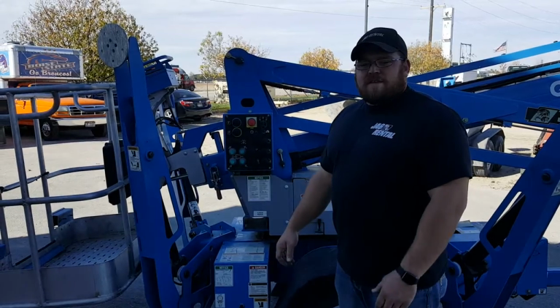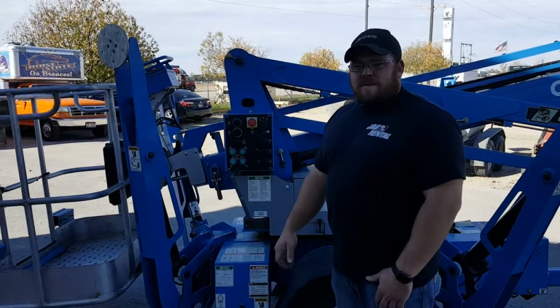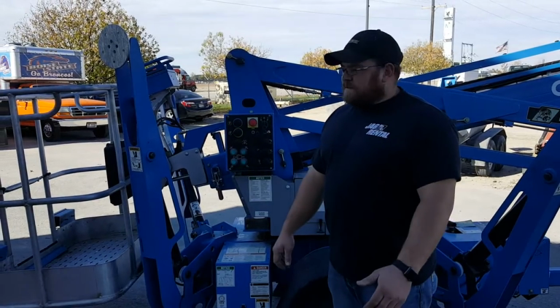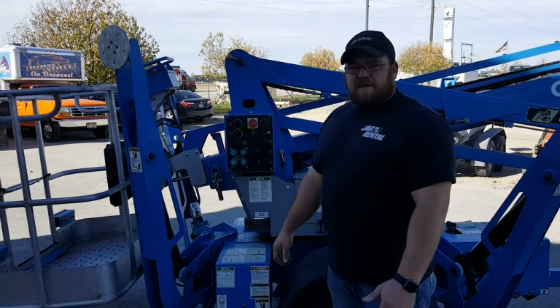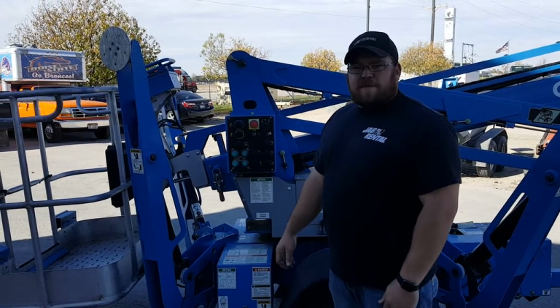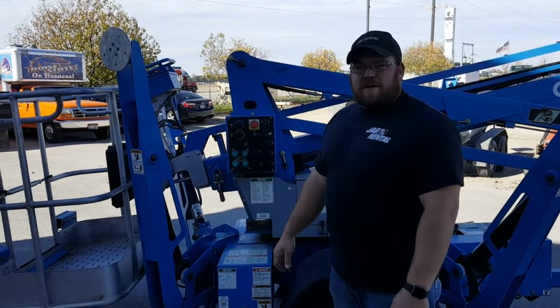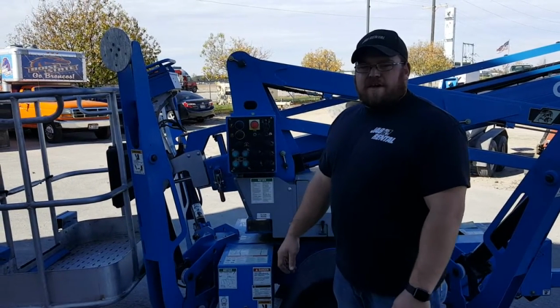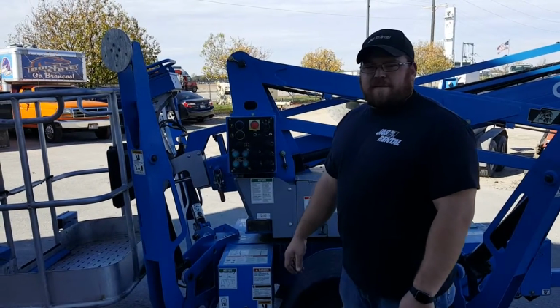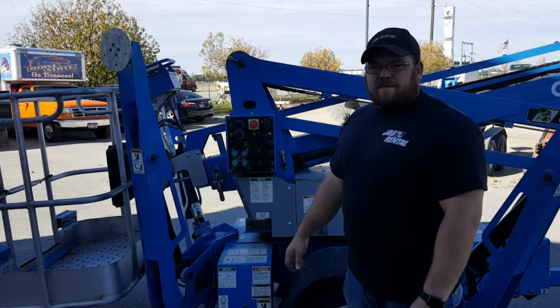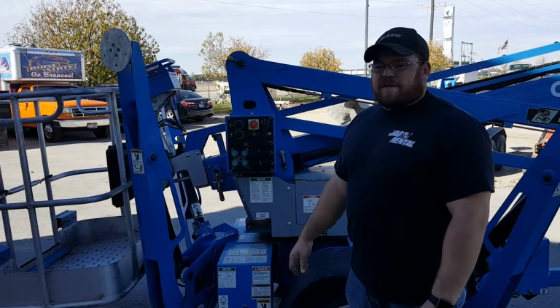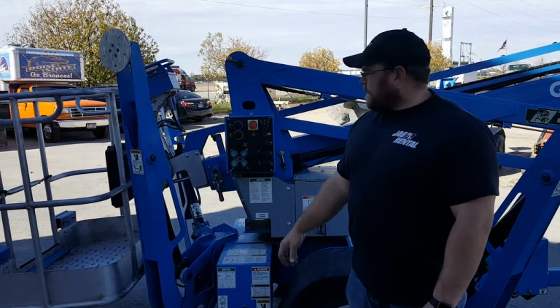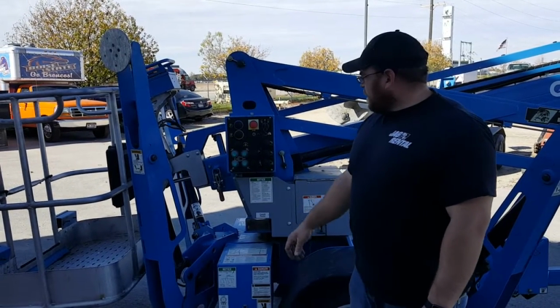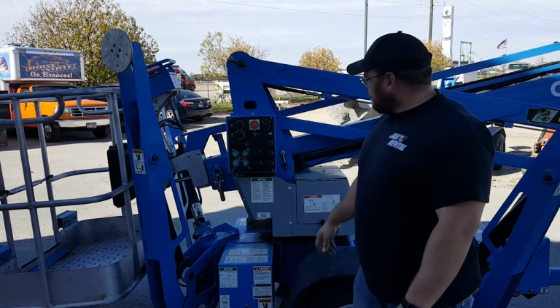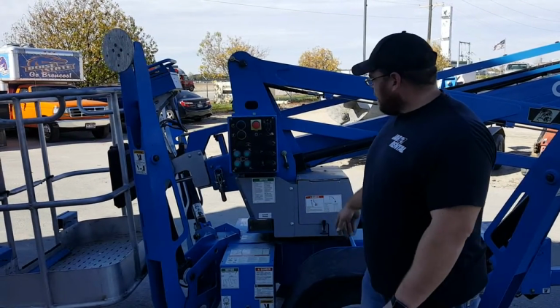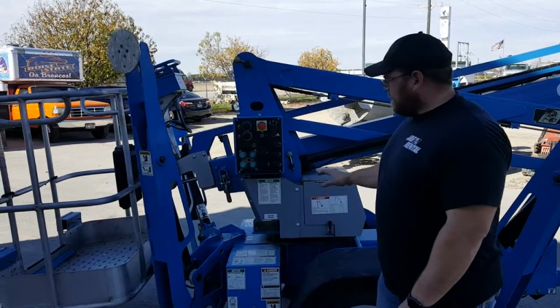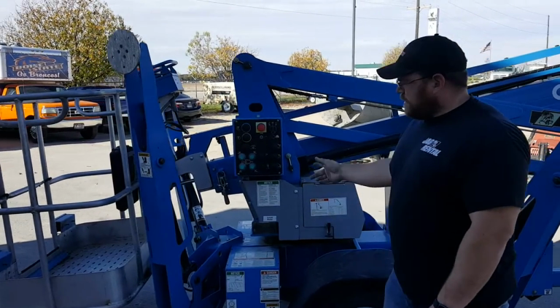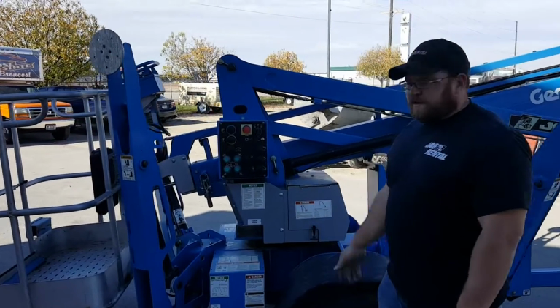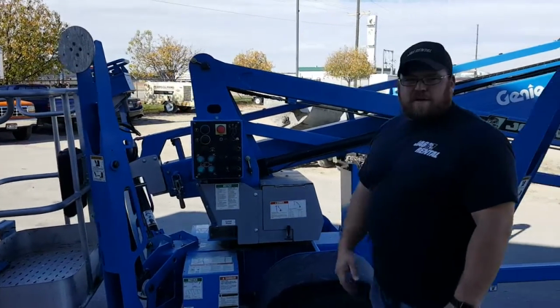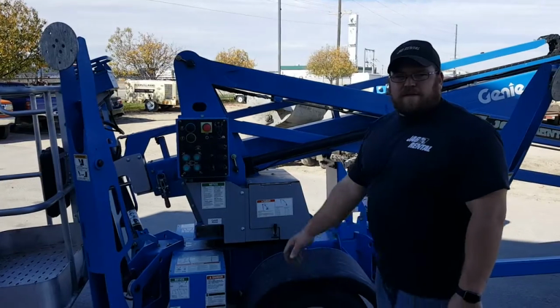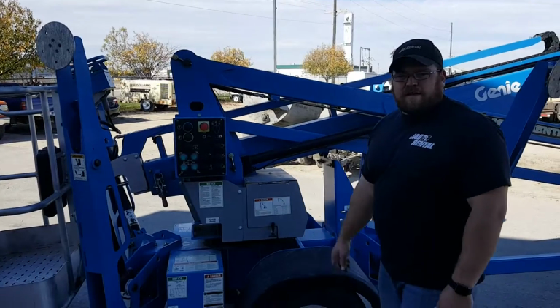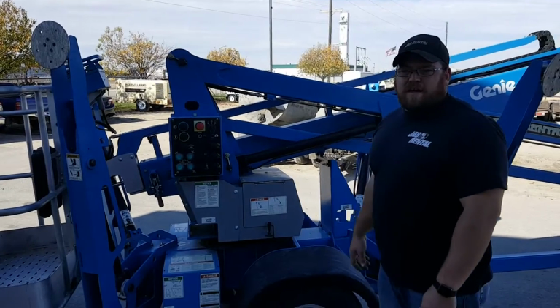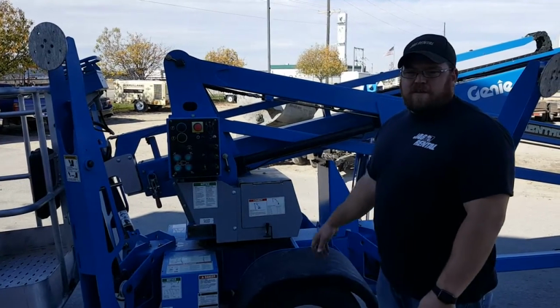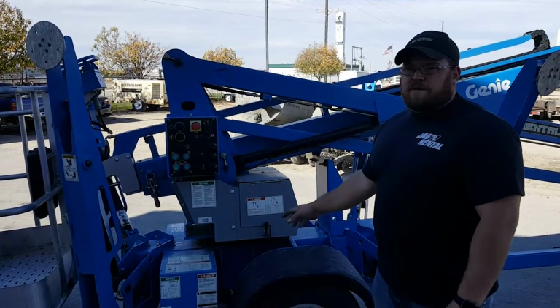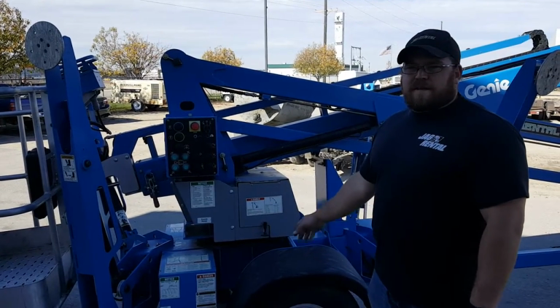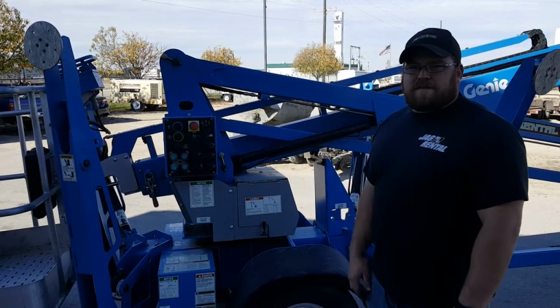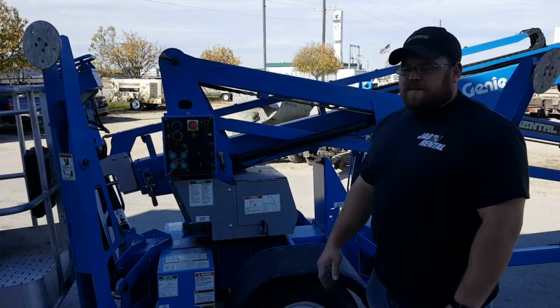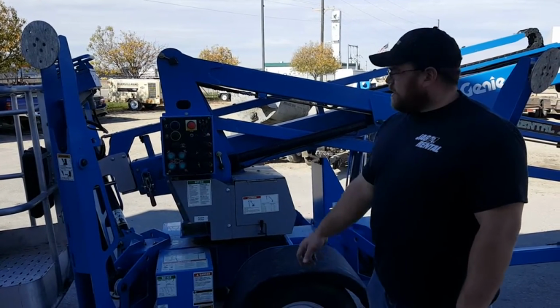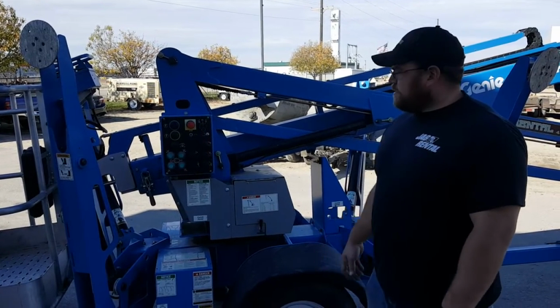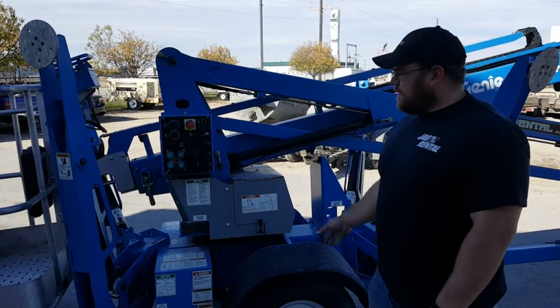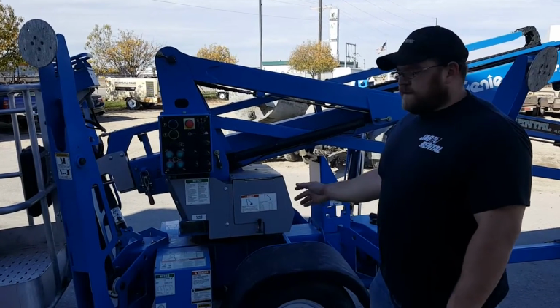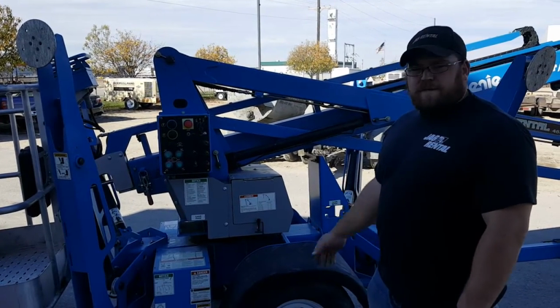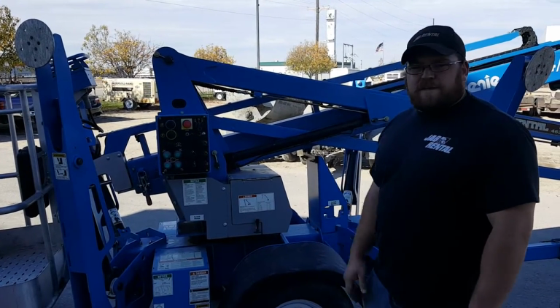Hi, my name is Phil. I'm with Jag Rental over in NAMP, Idaho. Today we're going to go over the towable boom lift. It's a Genie 34 foot.